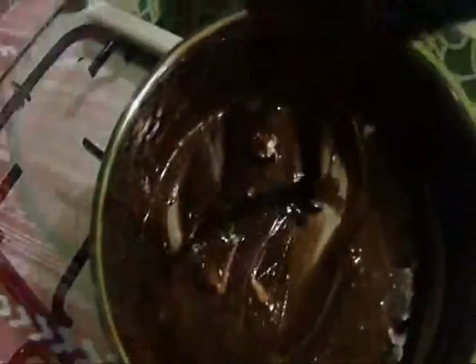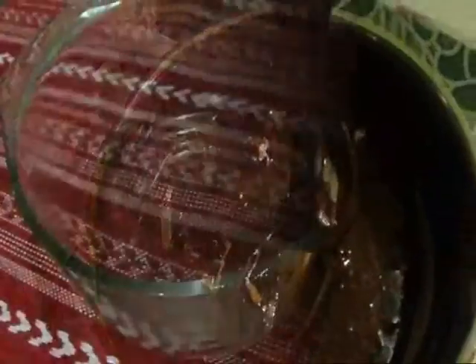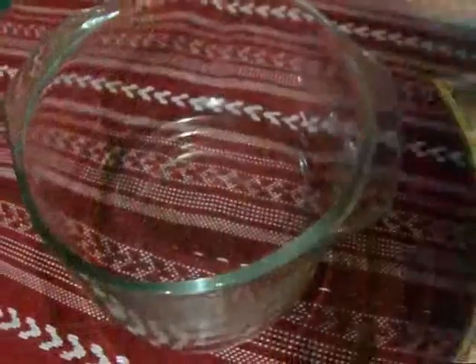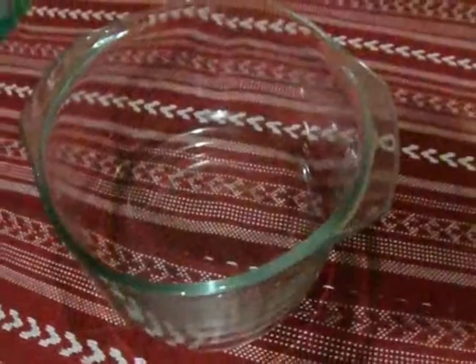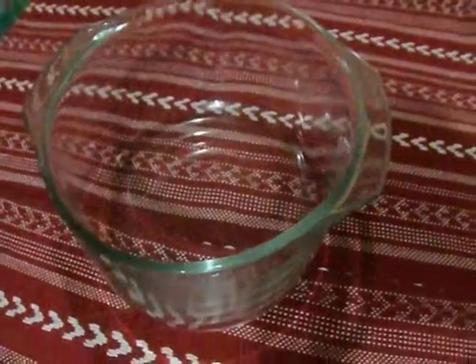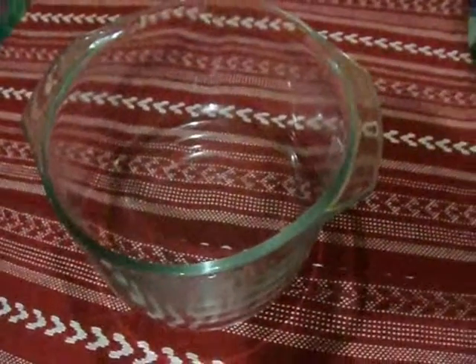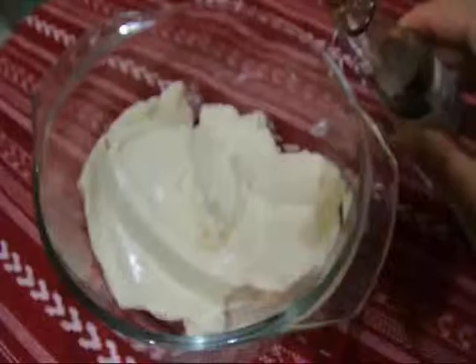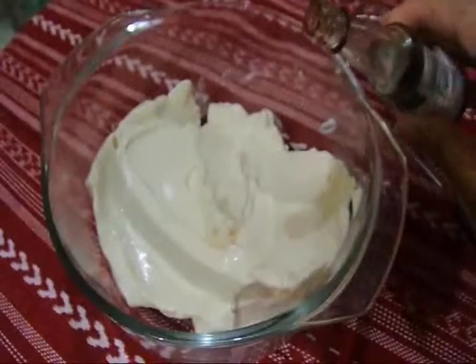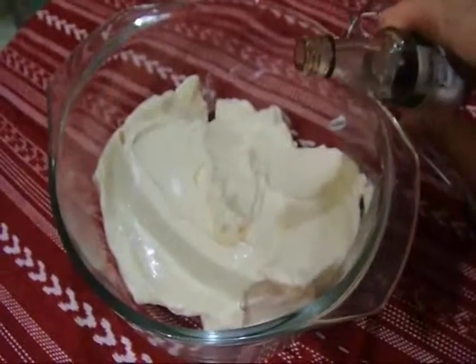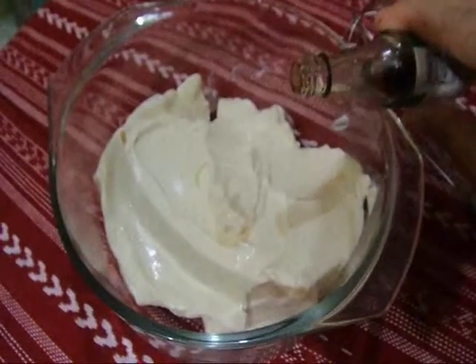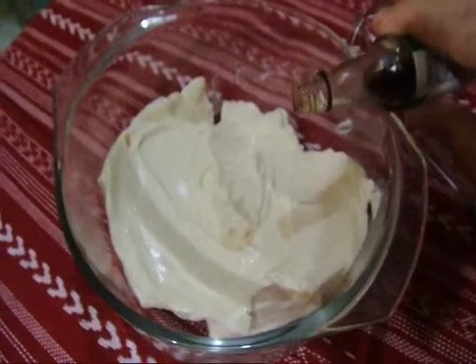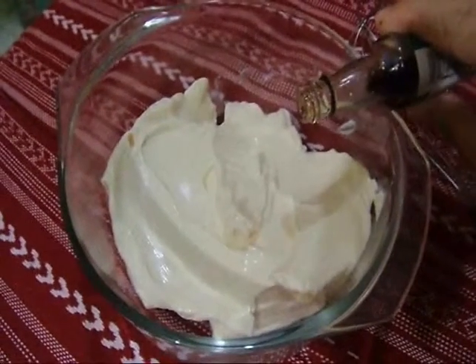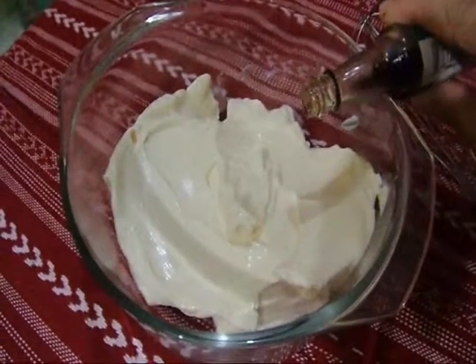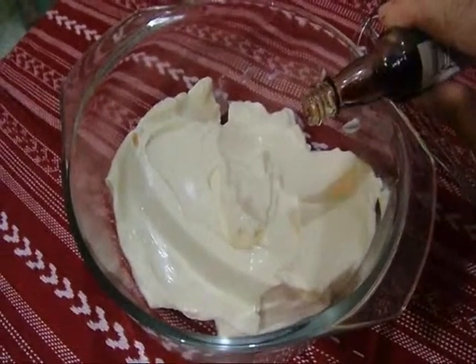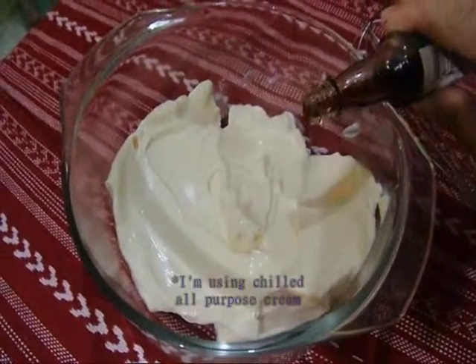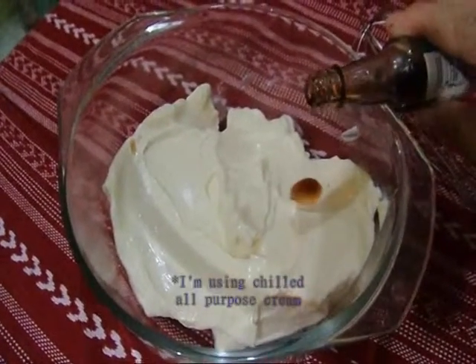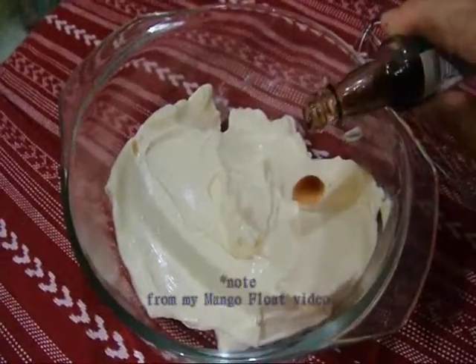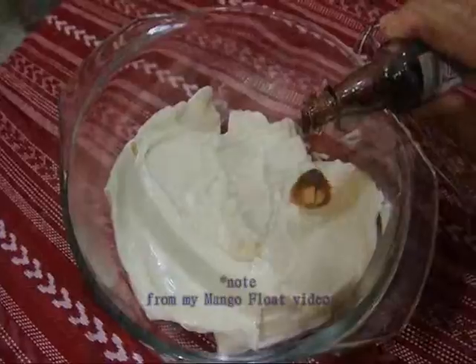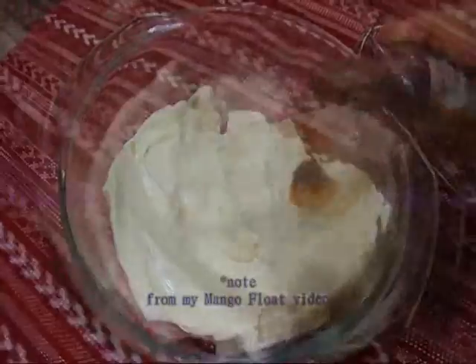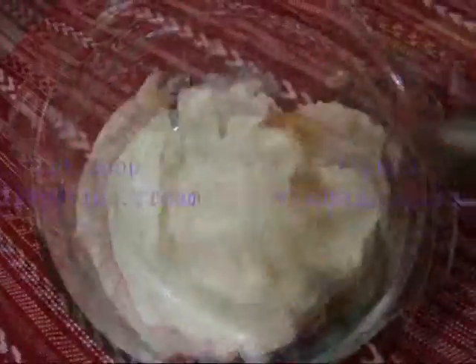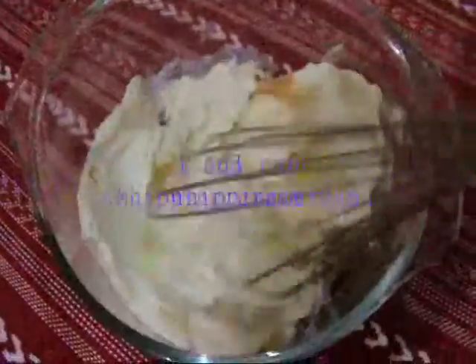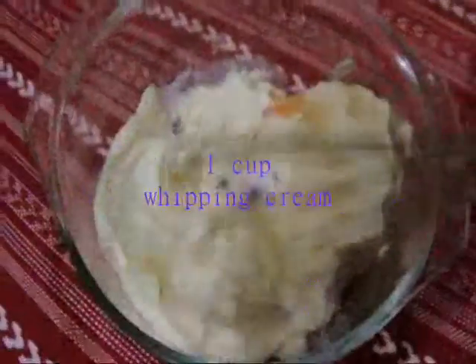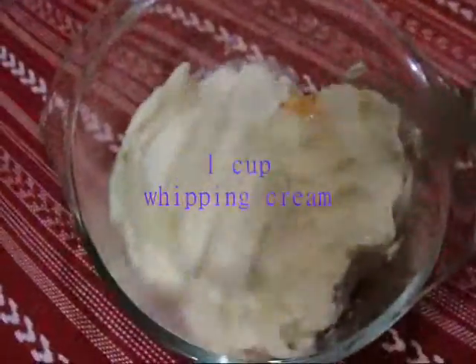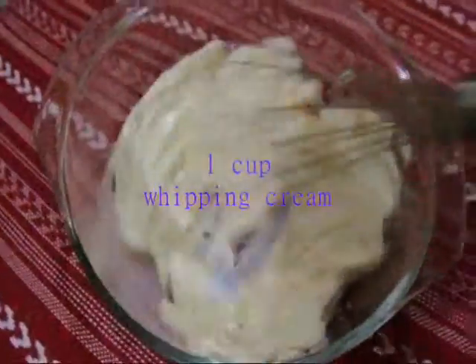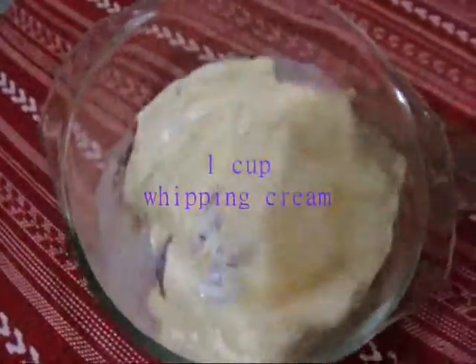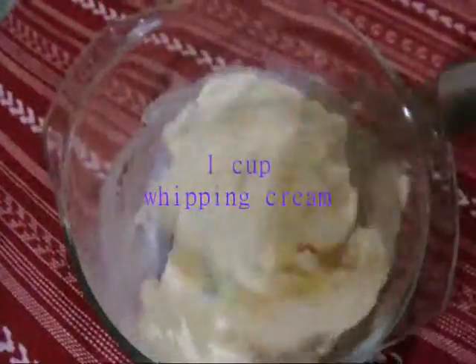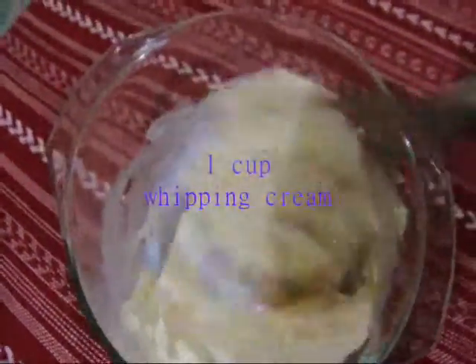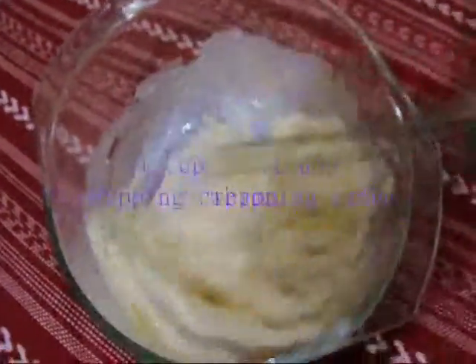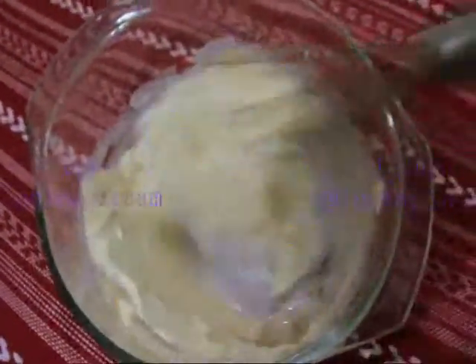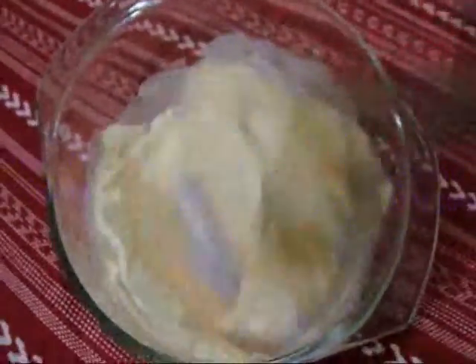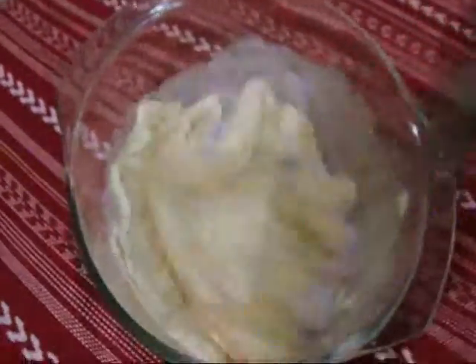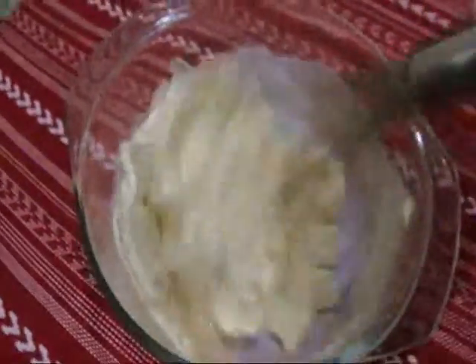Meanwhile, whip the cream with the vanilla until thick, and then fold into the cooling chocolate mixture until you have a smooth, cohesive mixture.